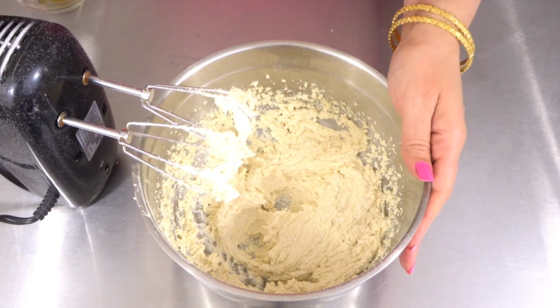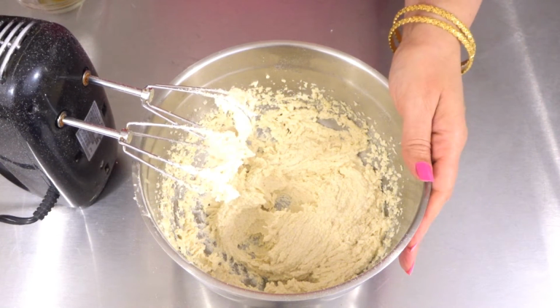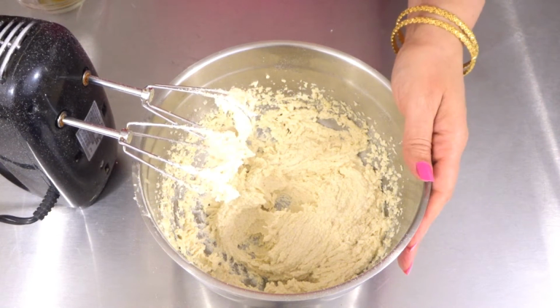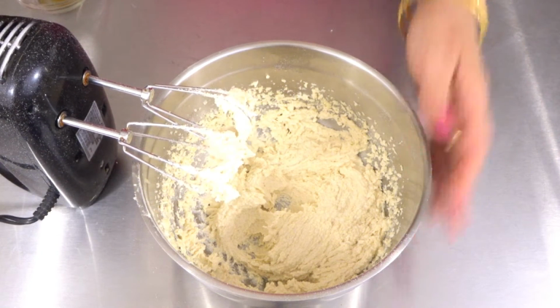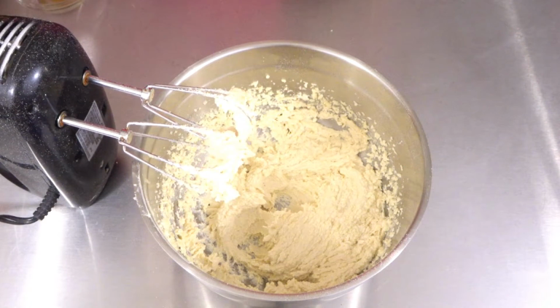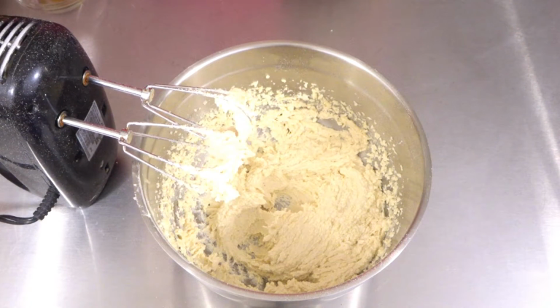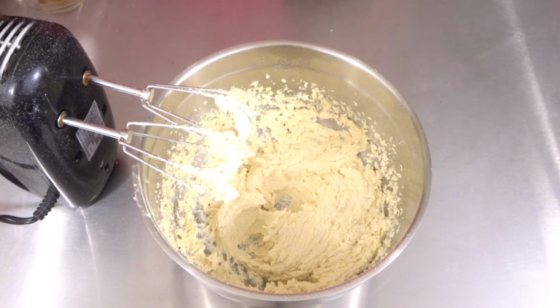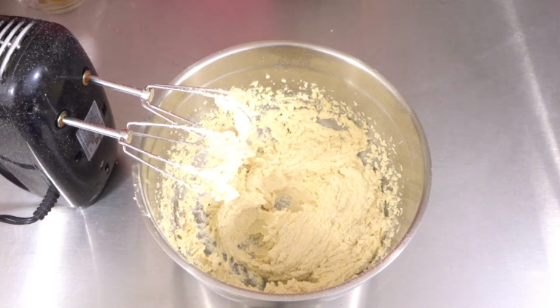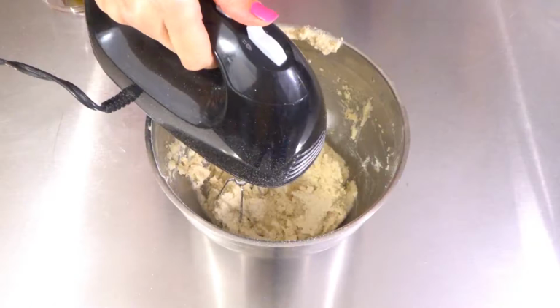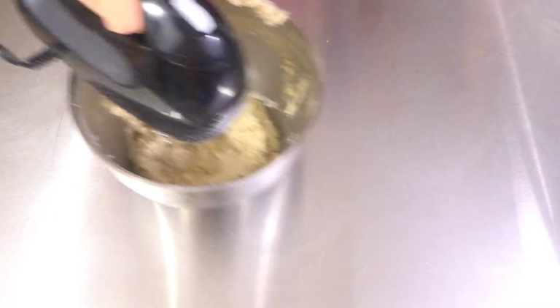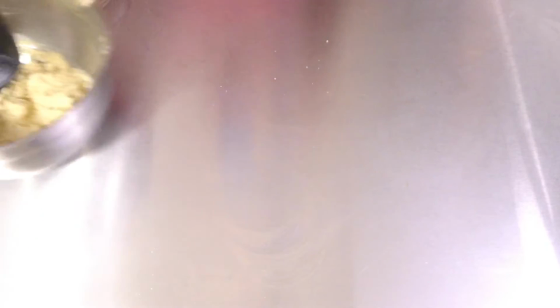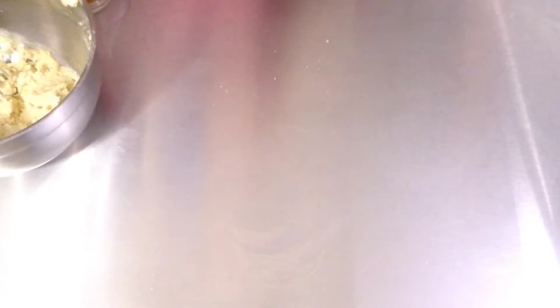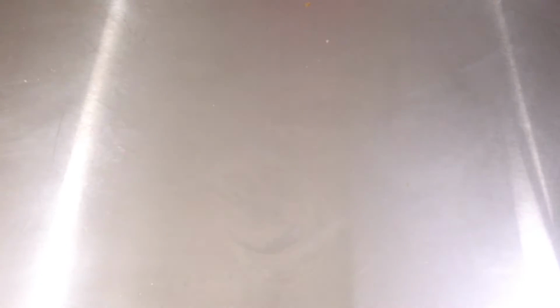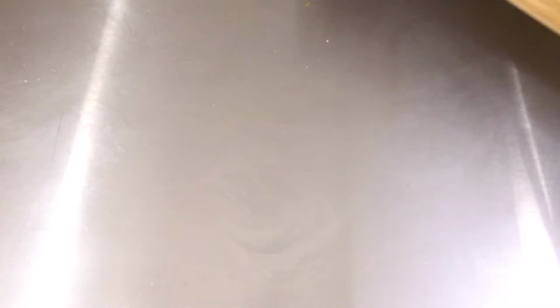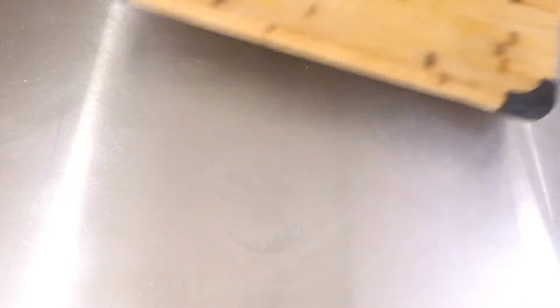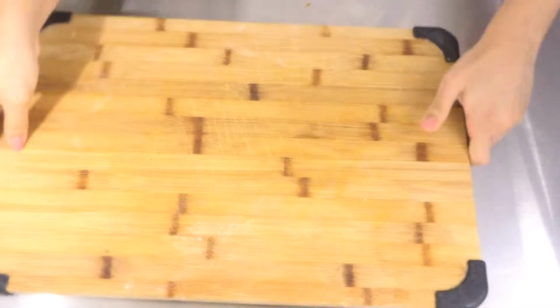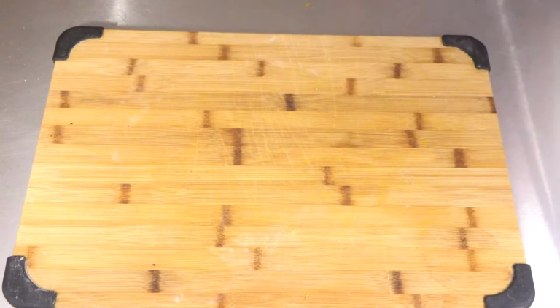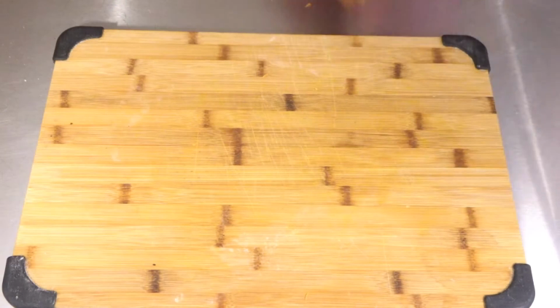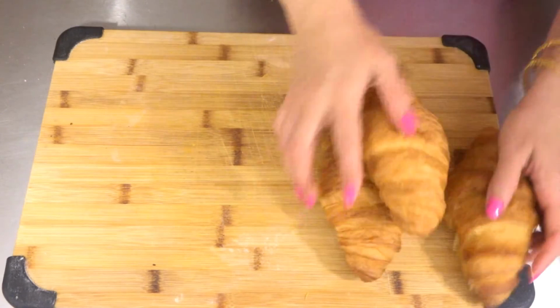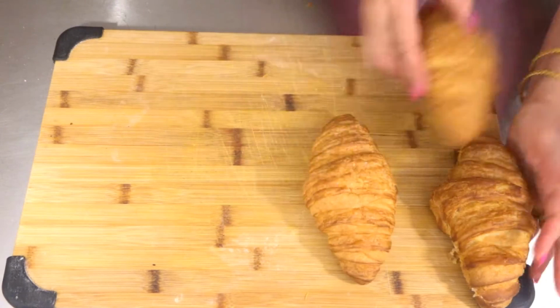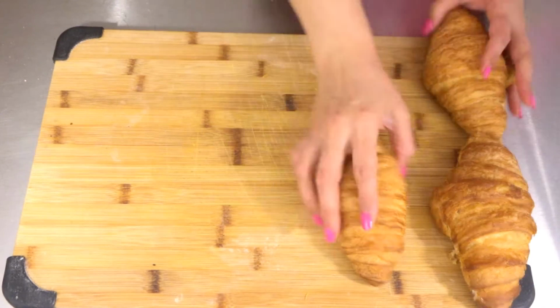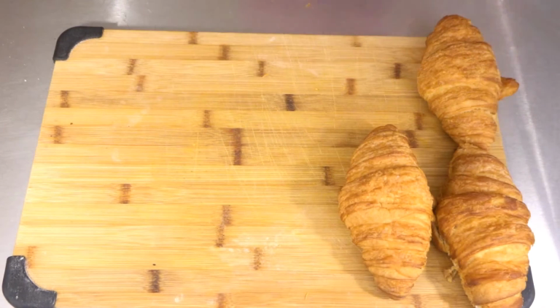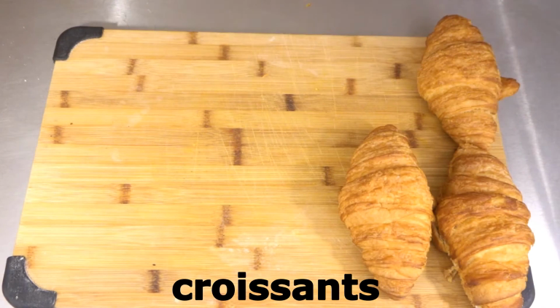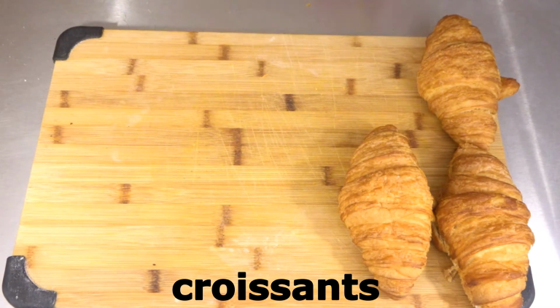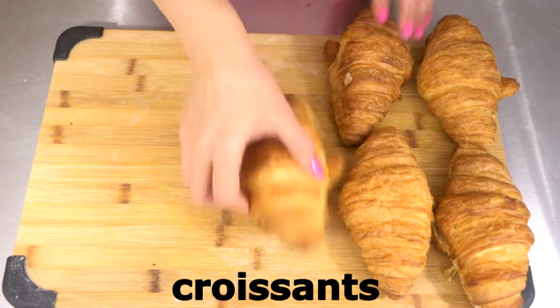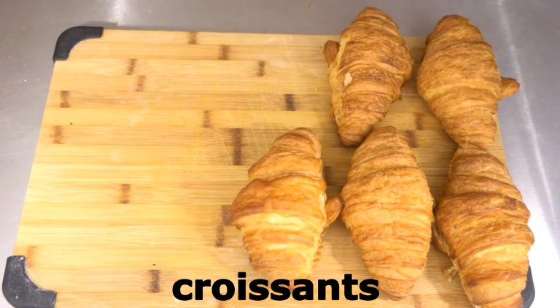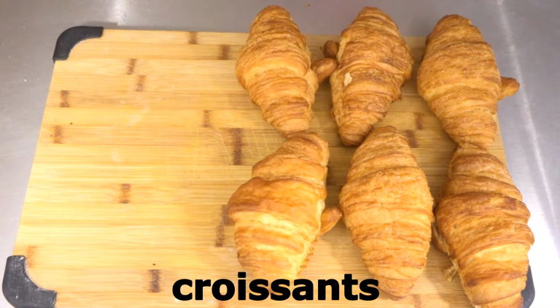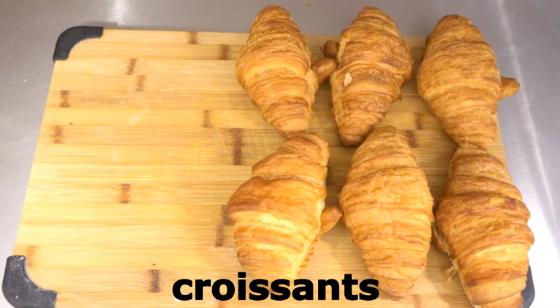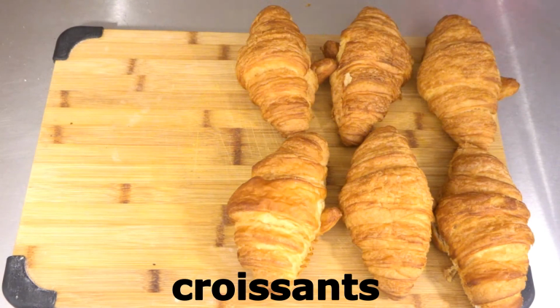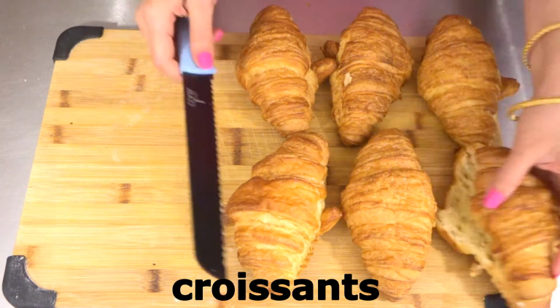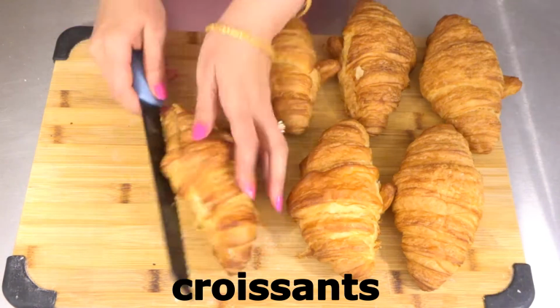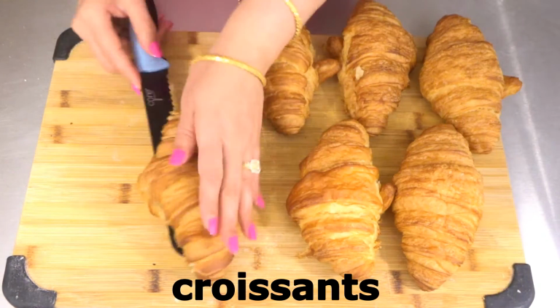Set the filling aside. Now we need our croissants — cut them in half.